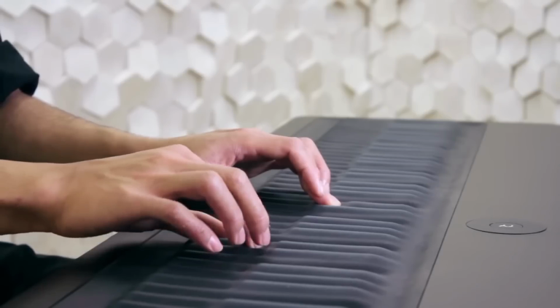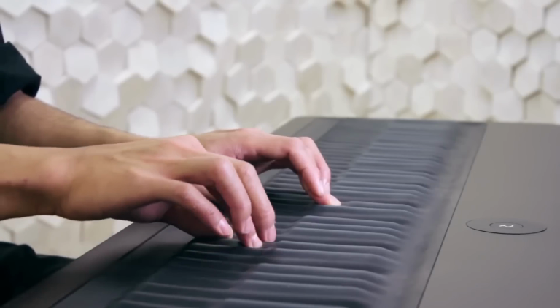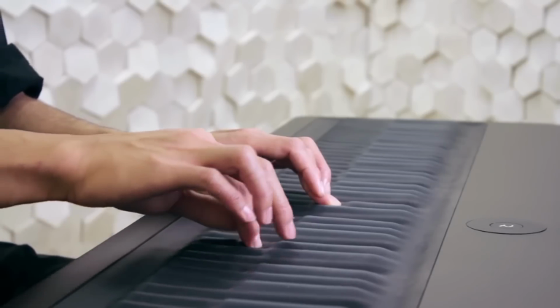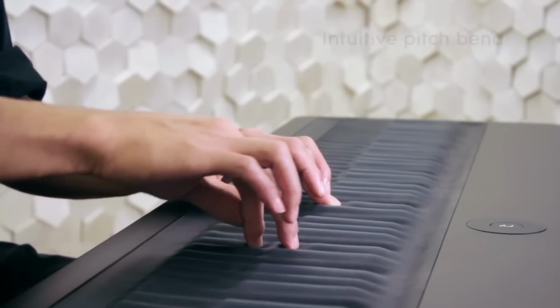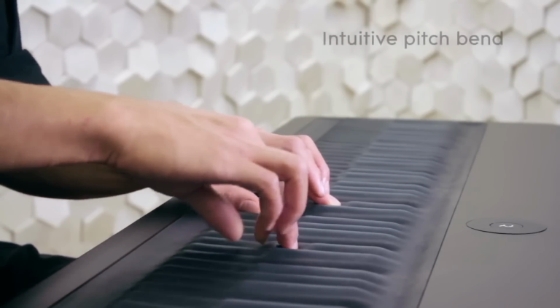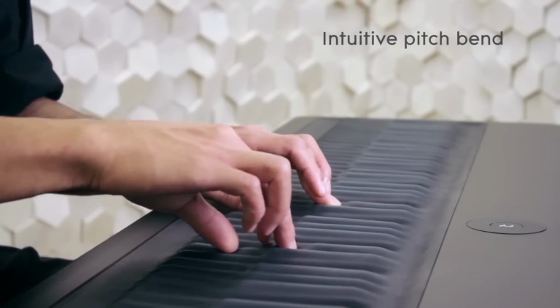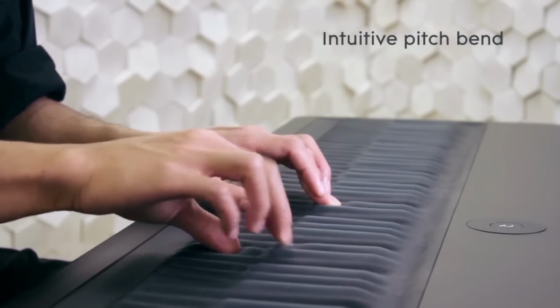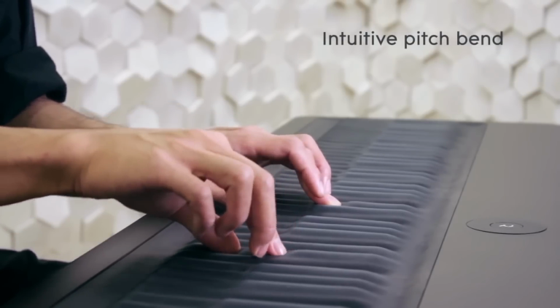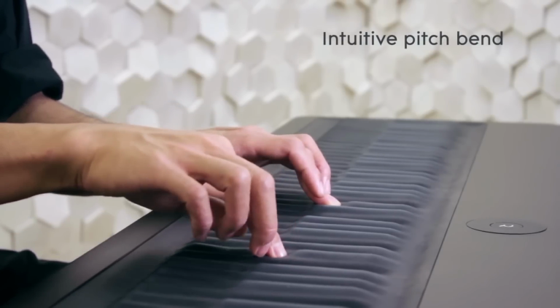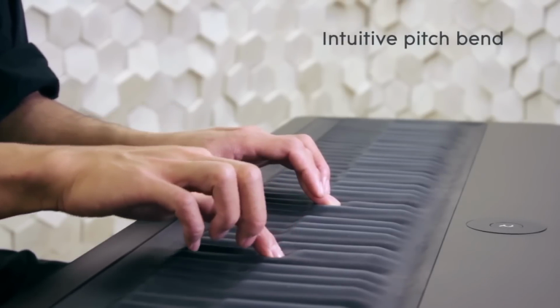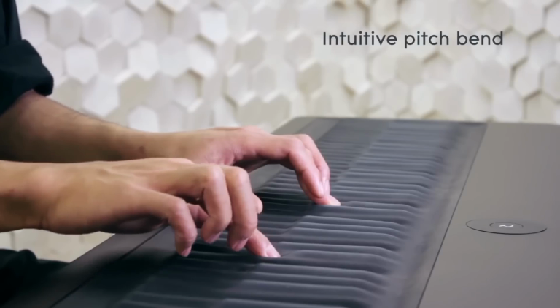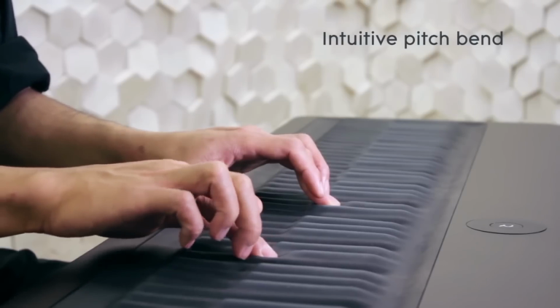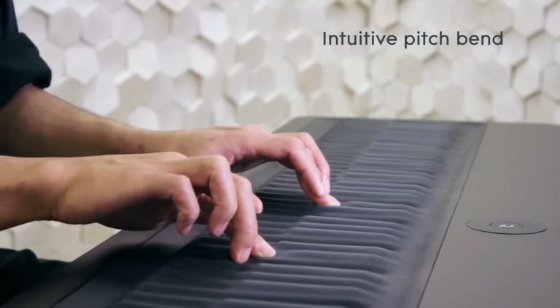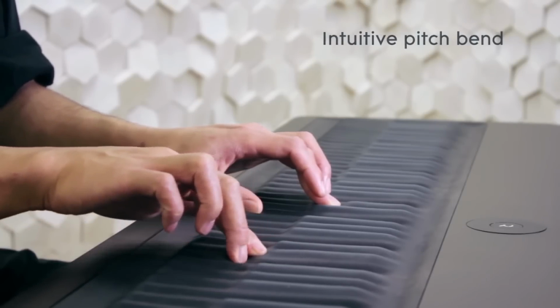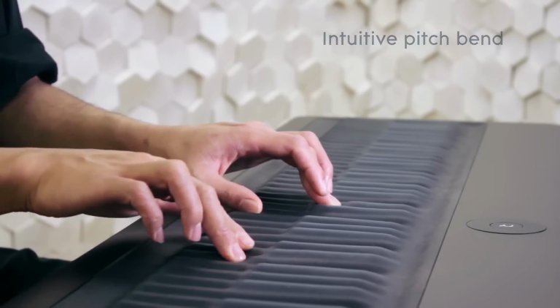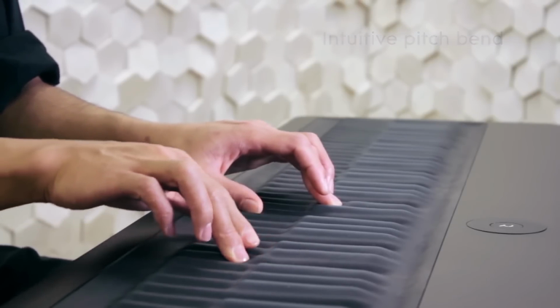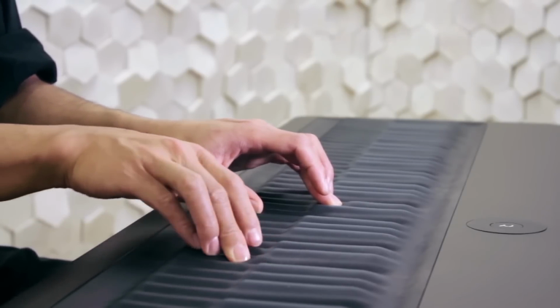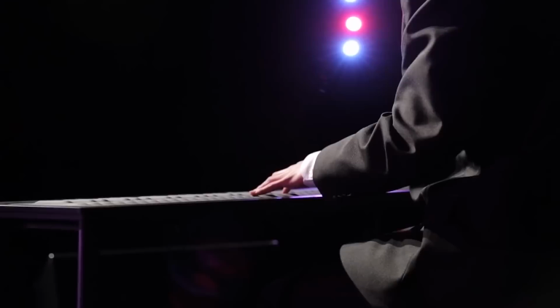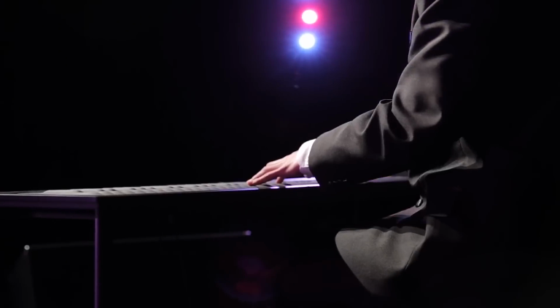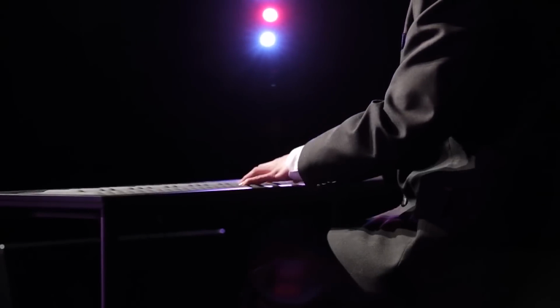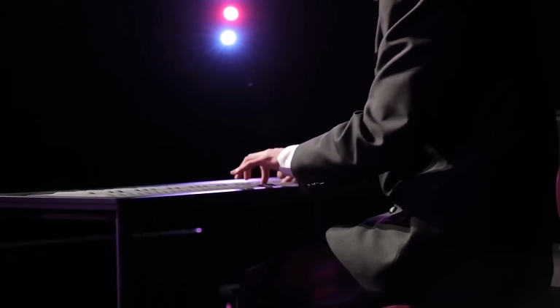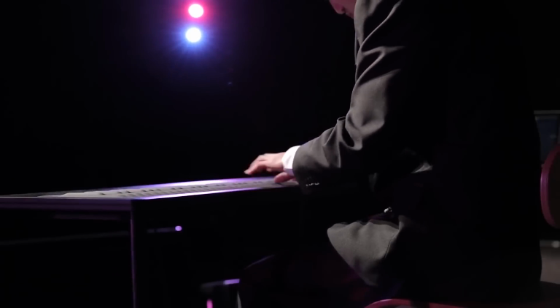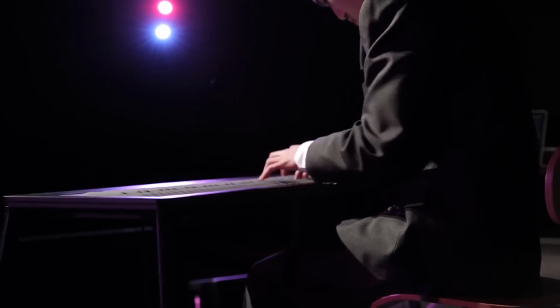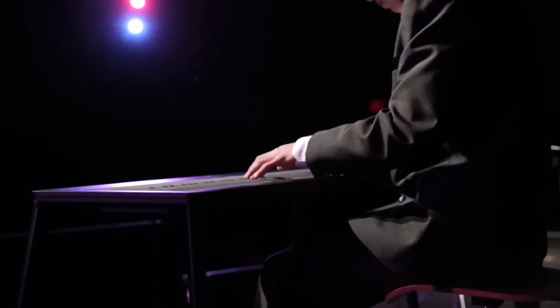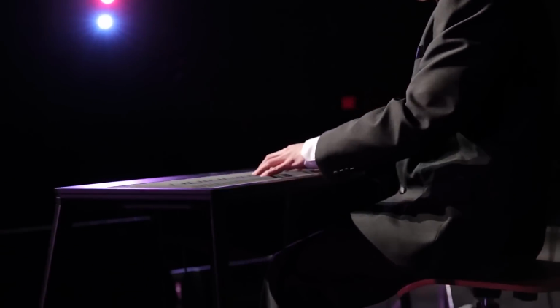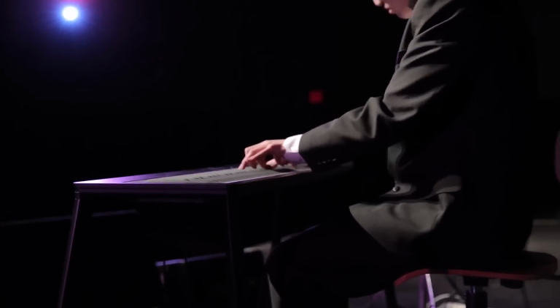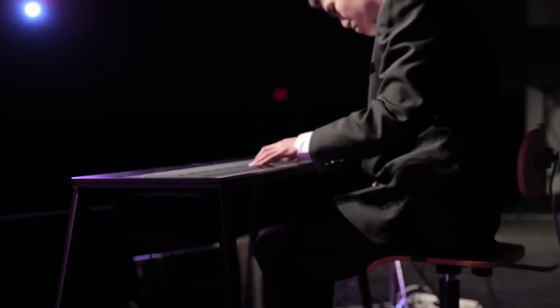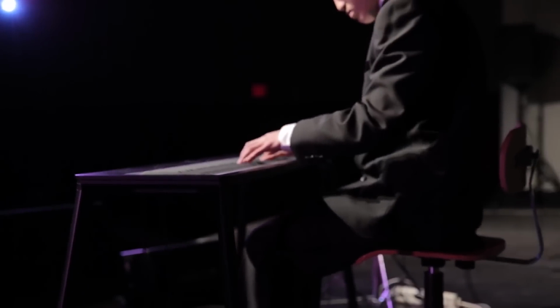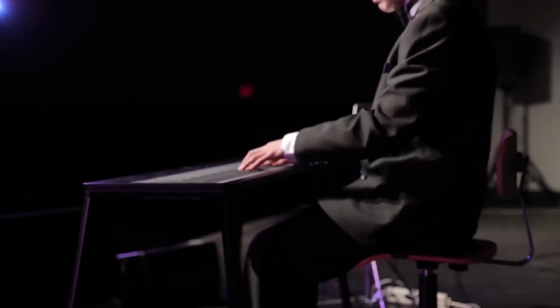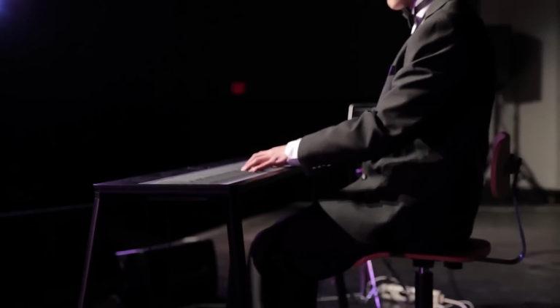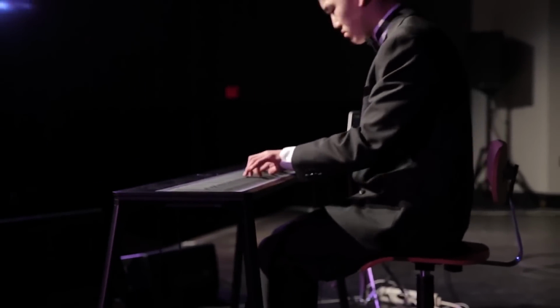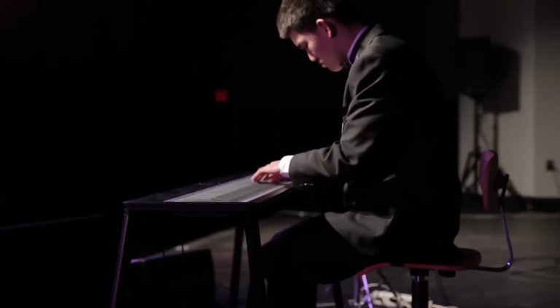Depending on how you press a key and move your fingers, it can bend notes, change pitch, and do a number of other fairly astounding things. Of course, it's fully programmable and adjustable, and apparently musicians who've tried it get smitten pretty quickly.